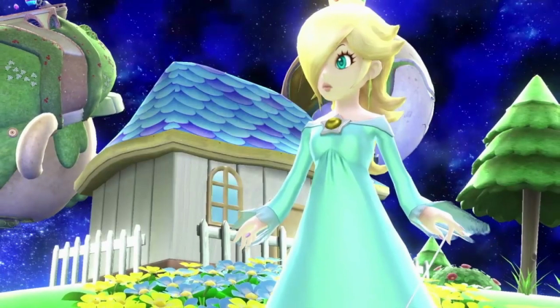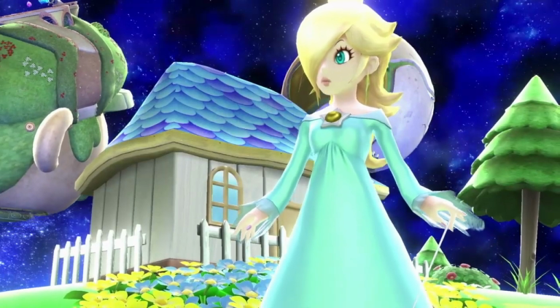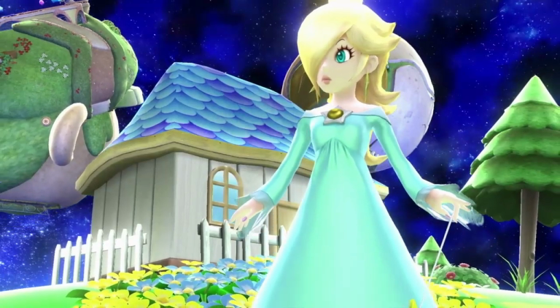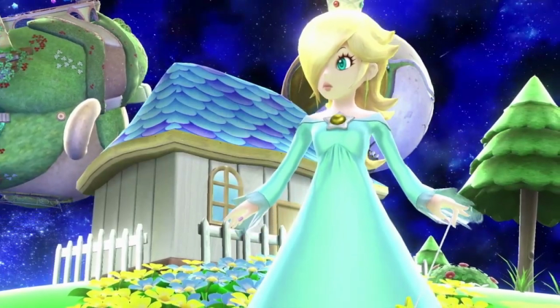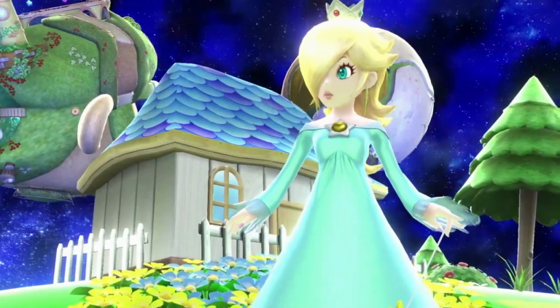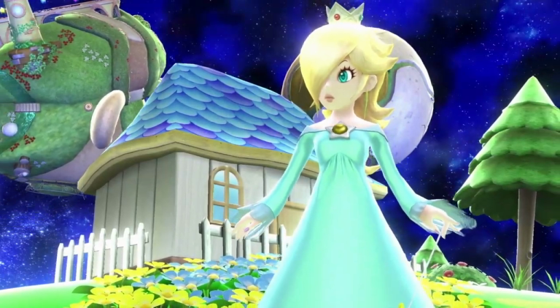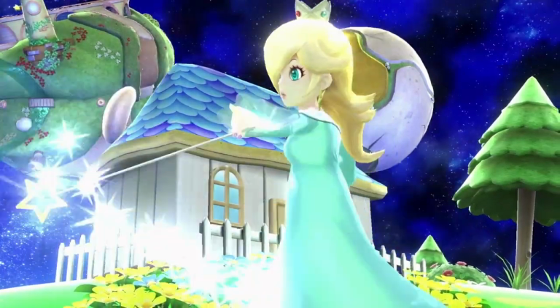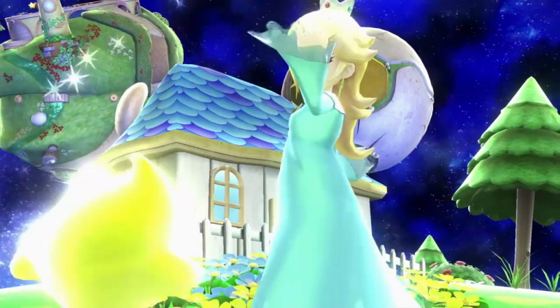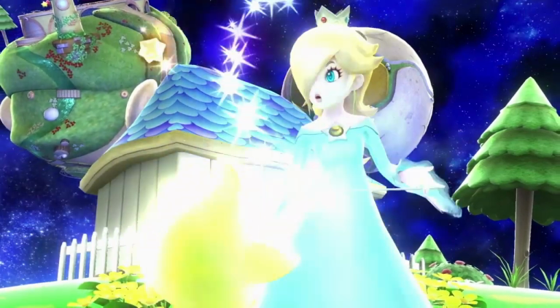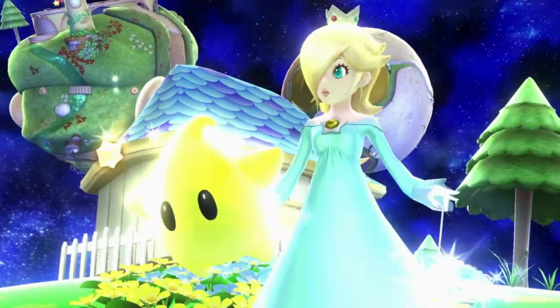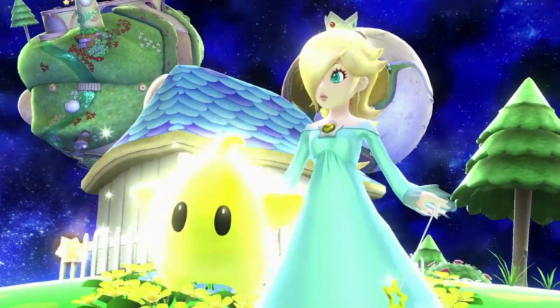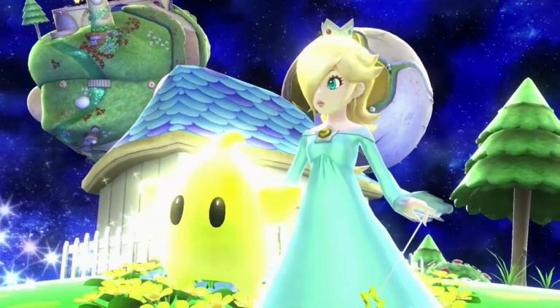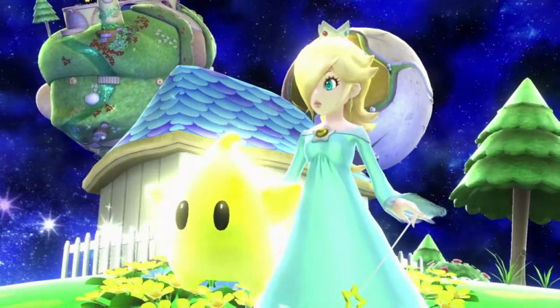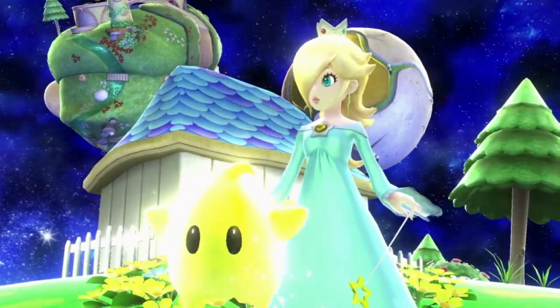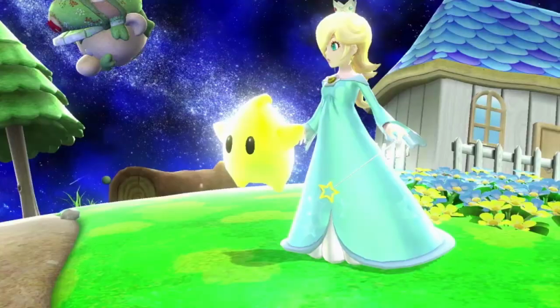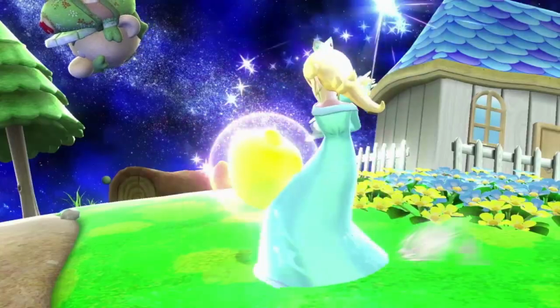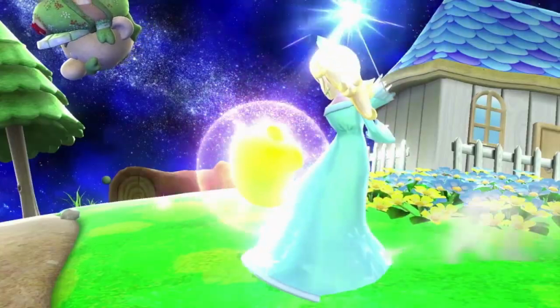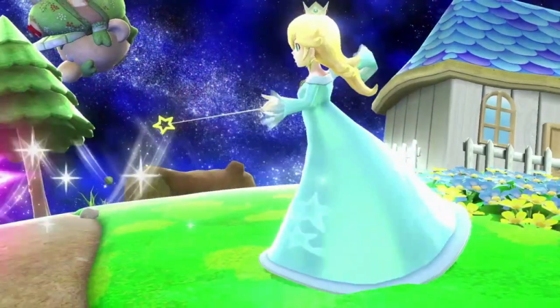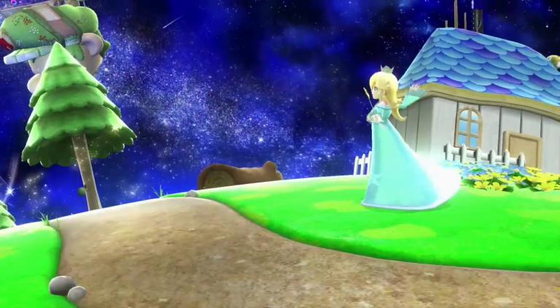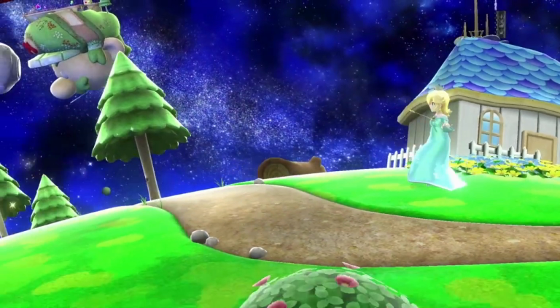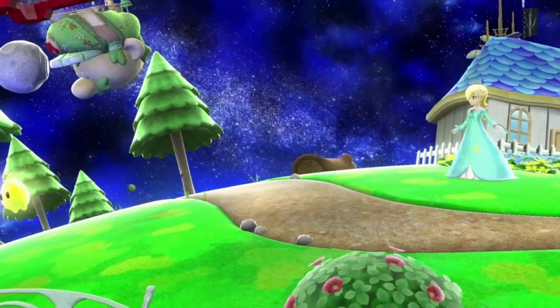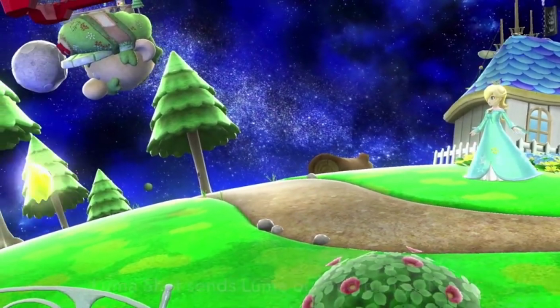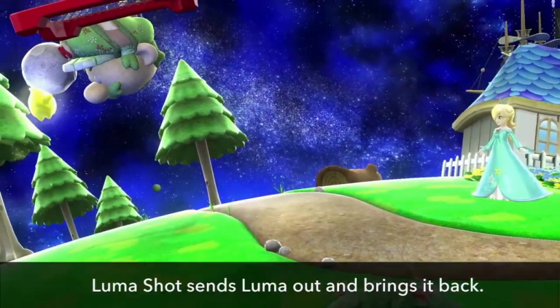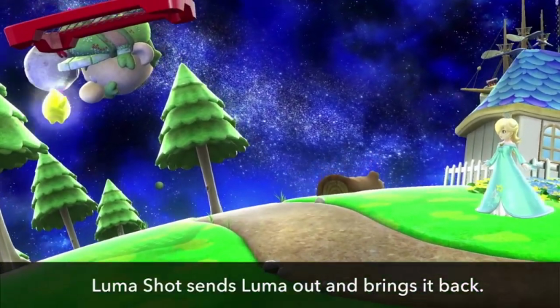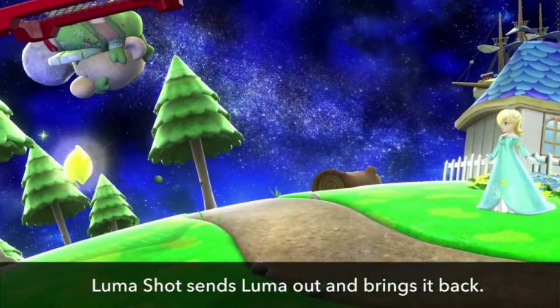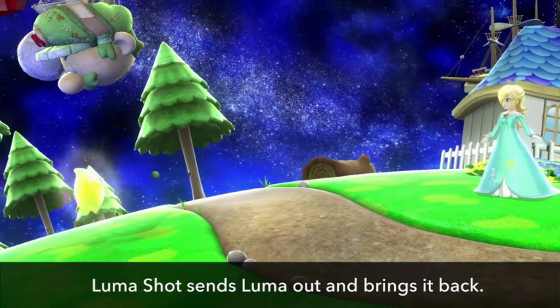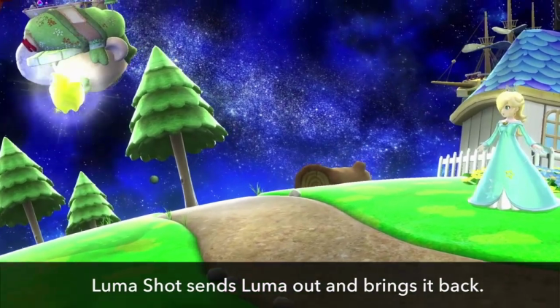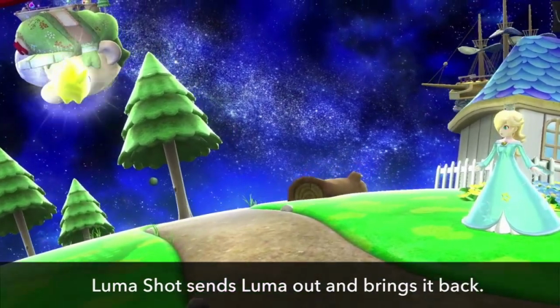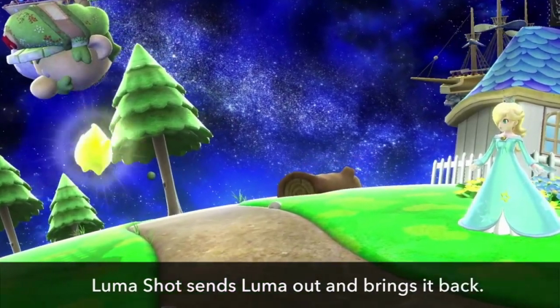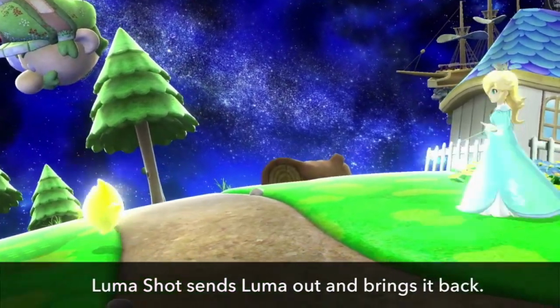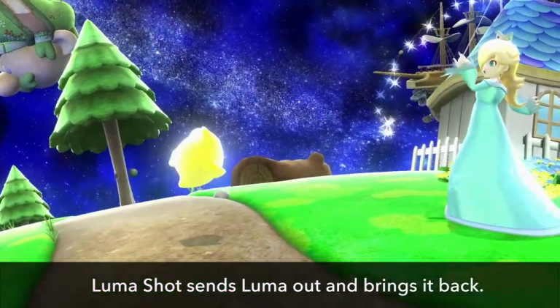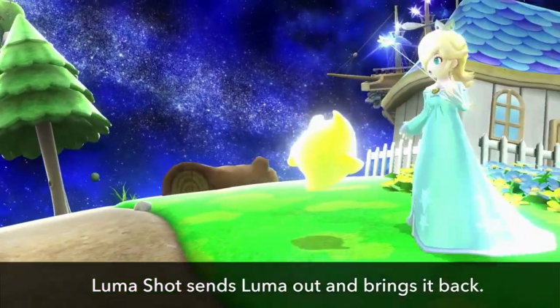Let me start with Rosalina. Rosalina can choose to keep her Luma with her, or send it off via her special move, the Luma Shot.